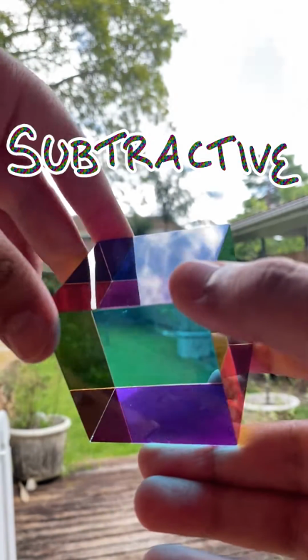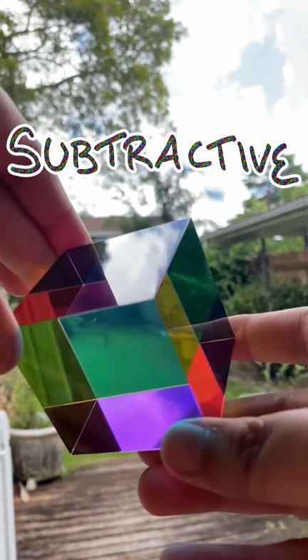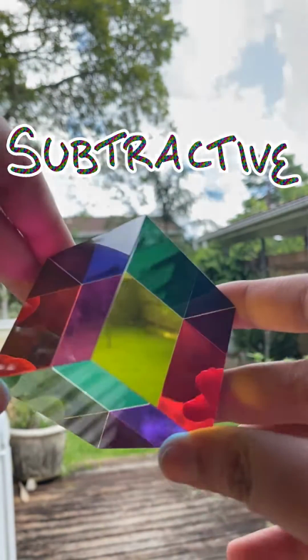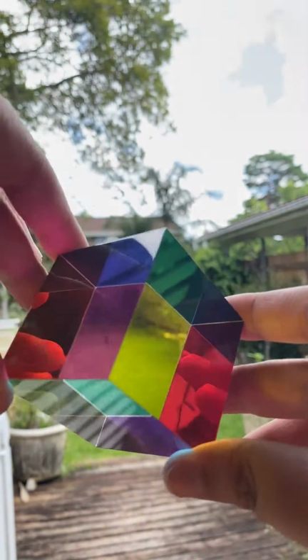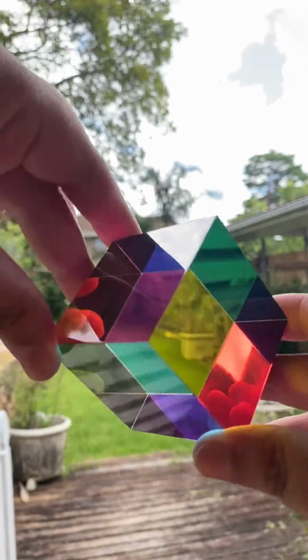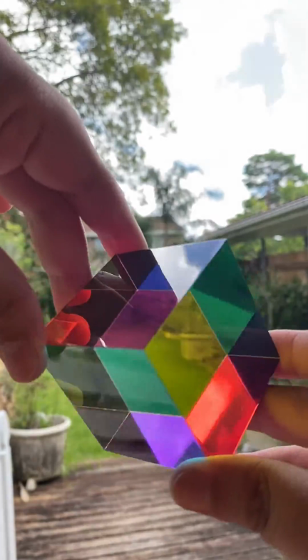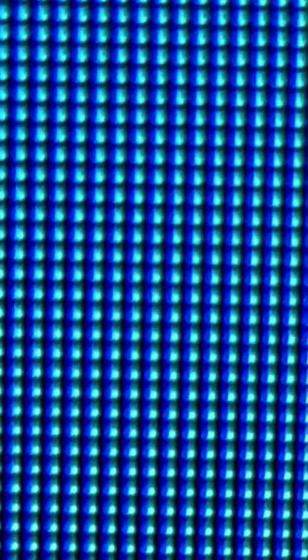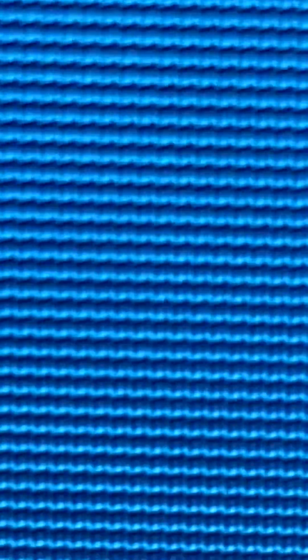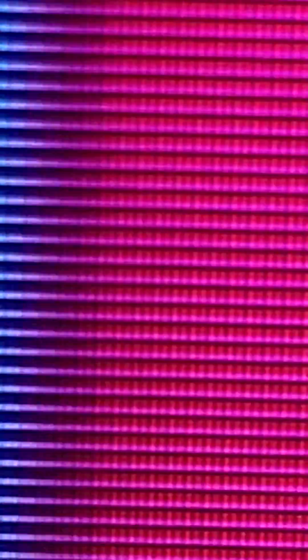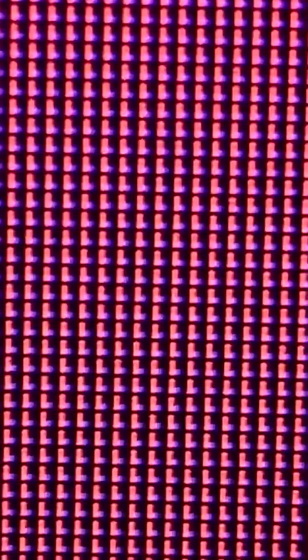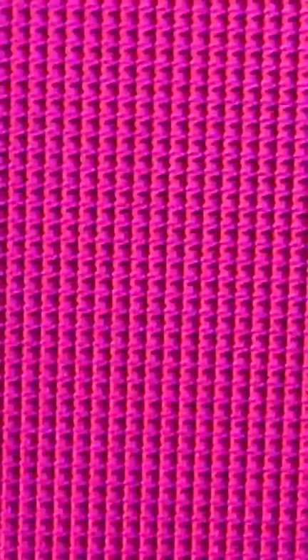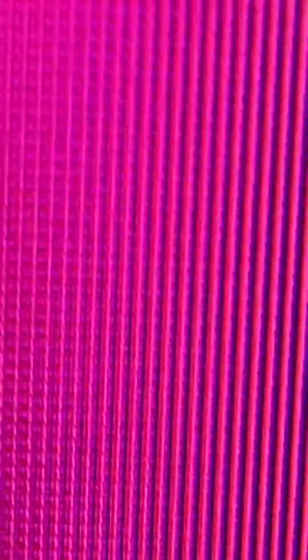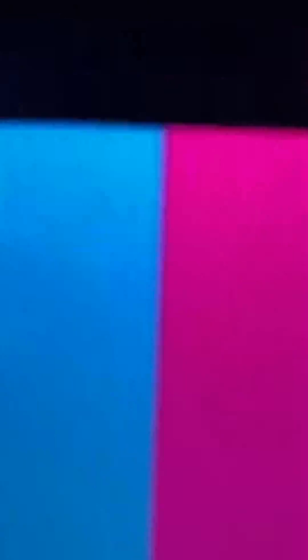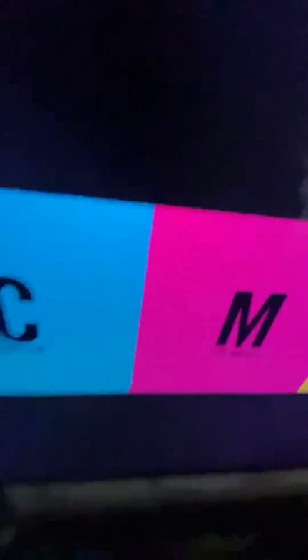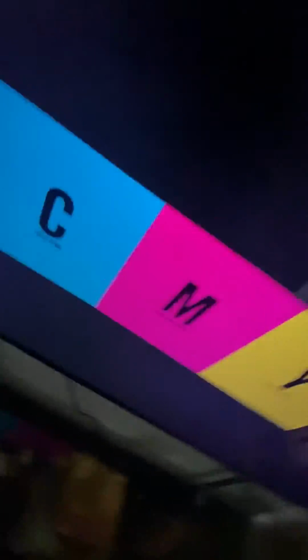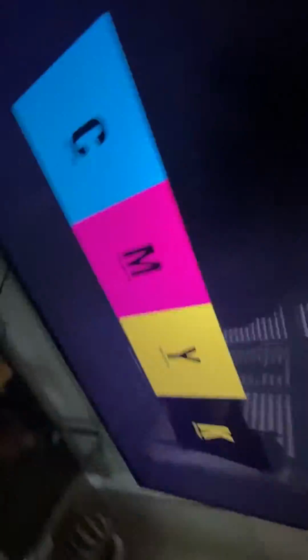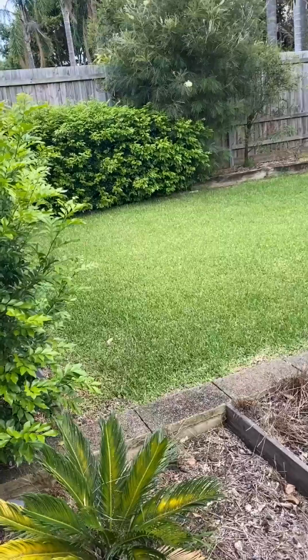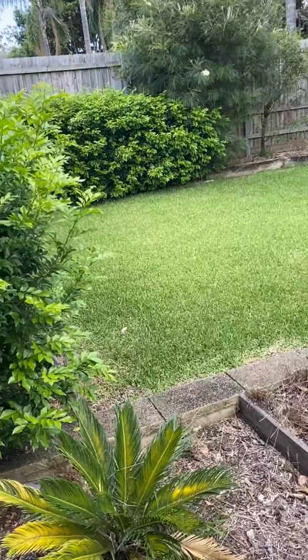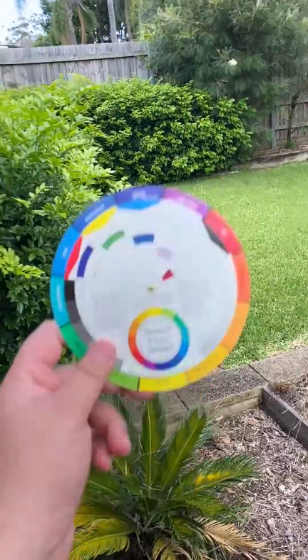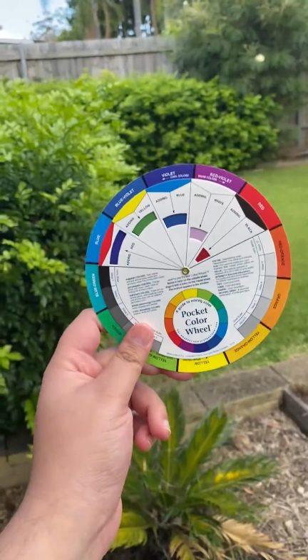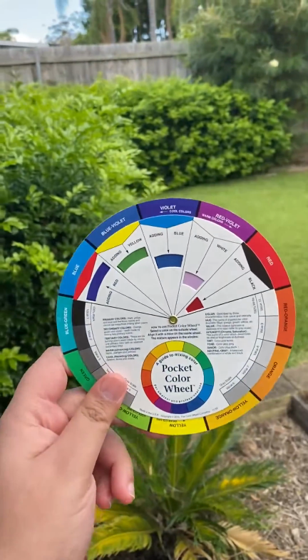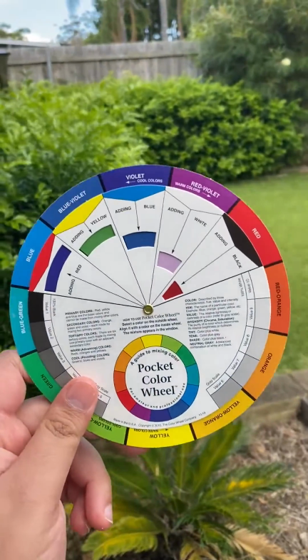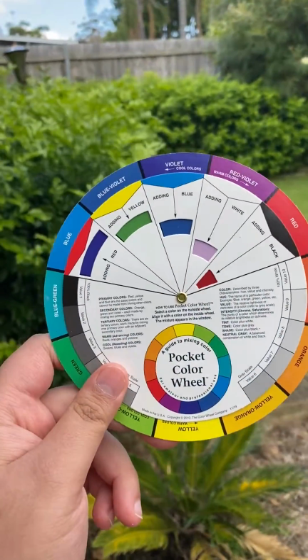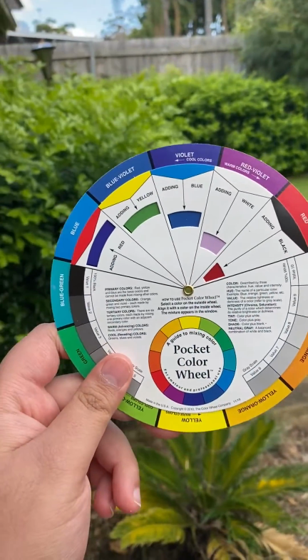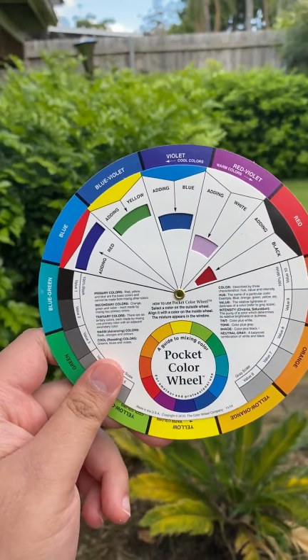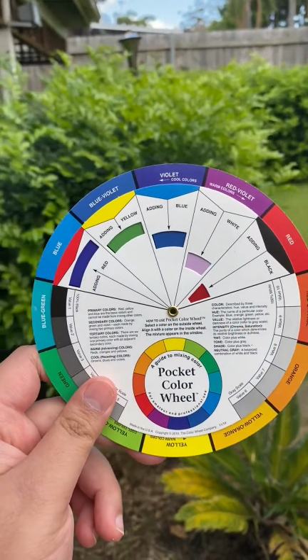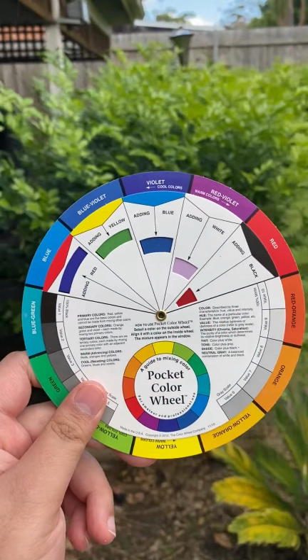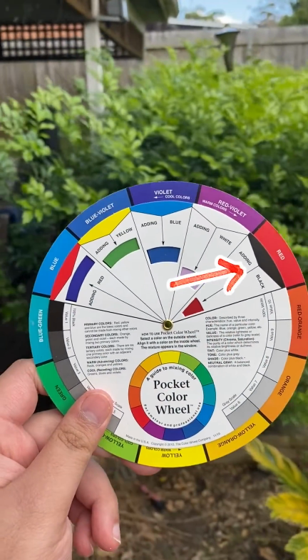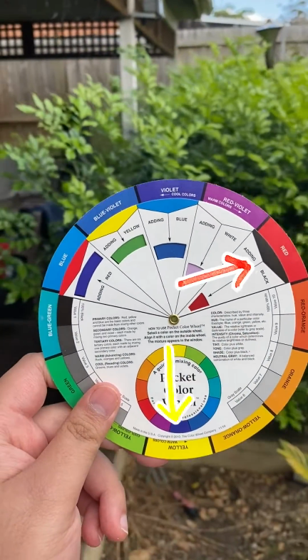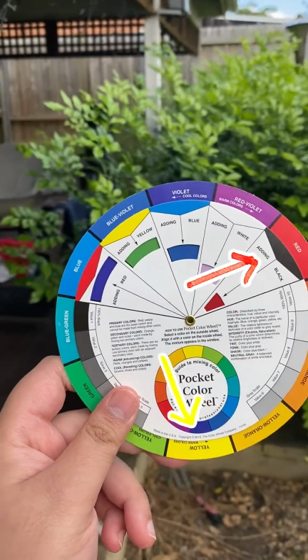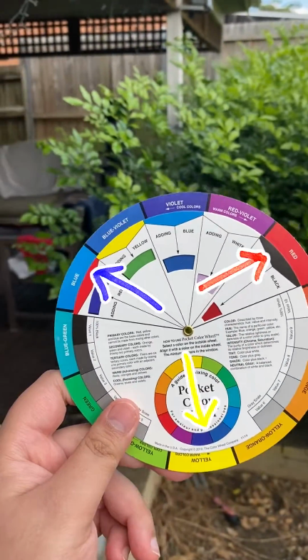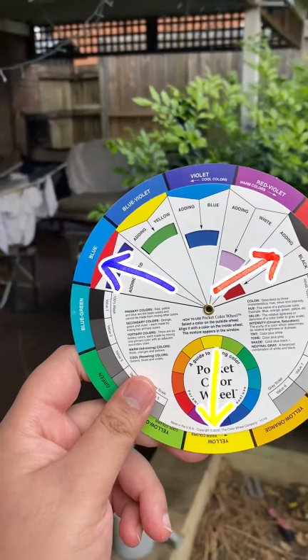The subtractive primaries produce the additive primaries, and the additive primaries produce the subtractive primaries. Have fun! So what's the deal with this then? This is a classic painter's color wheel, and it uses red, yellow, and blue as the primaries.